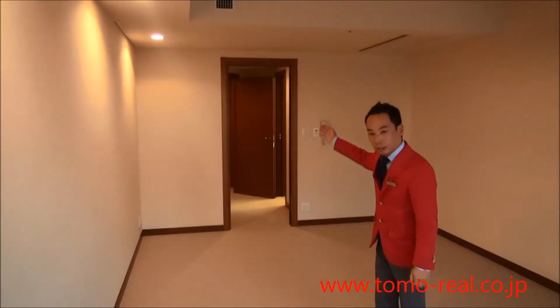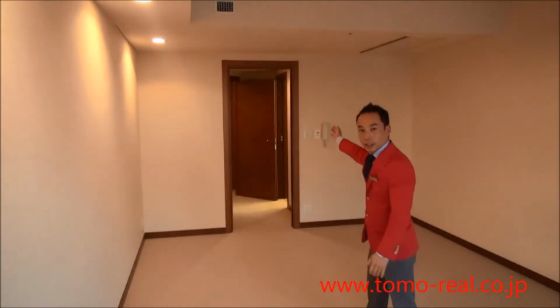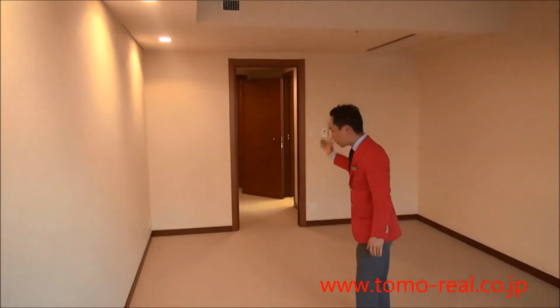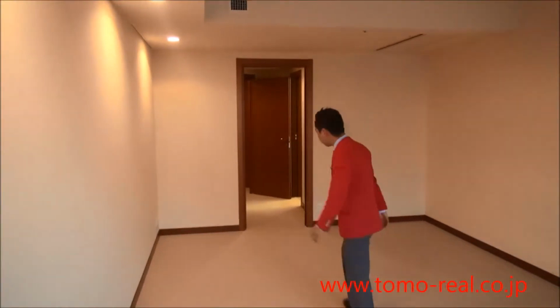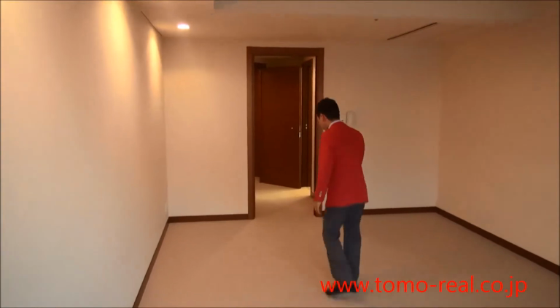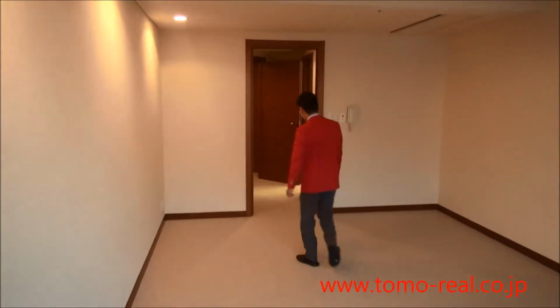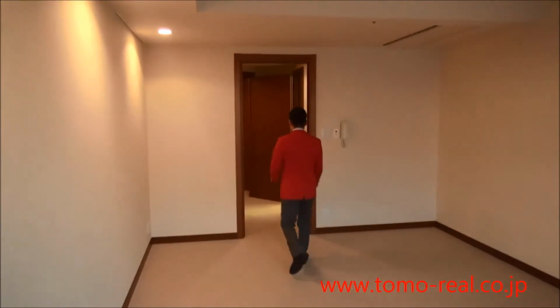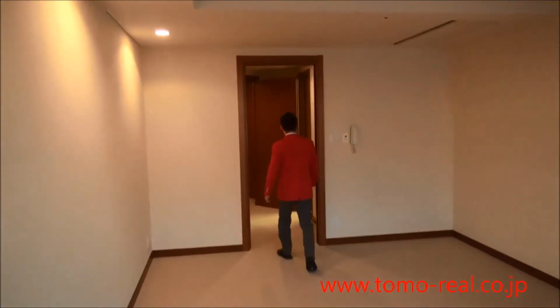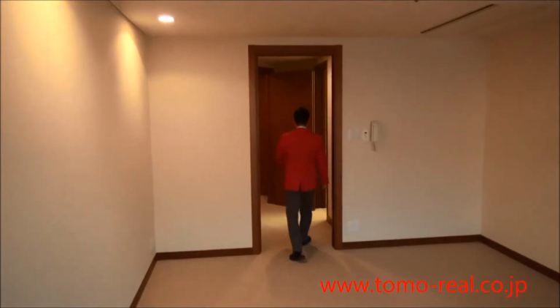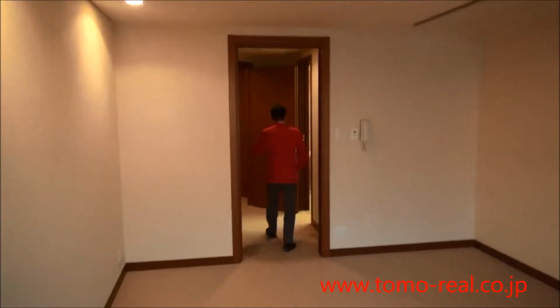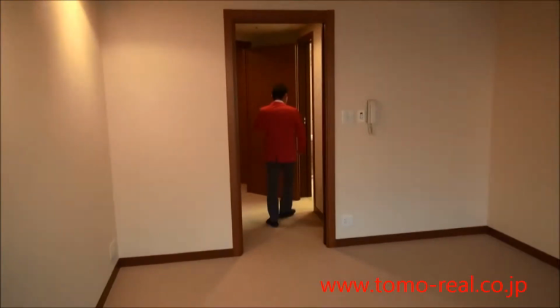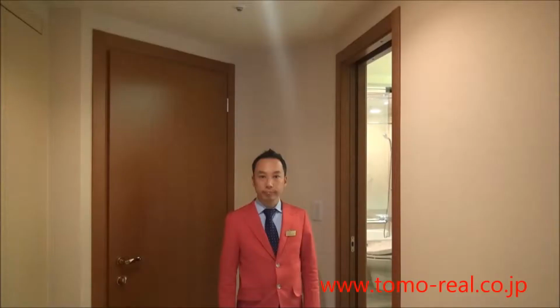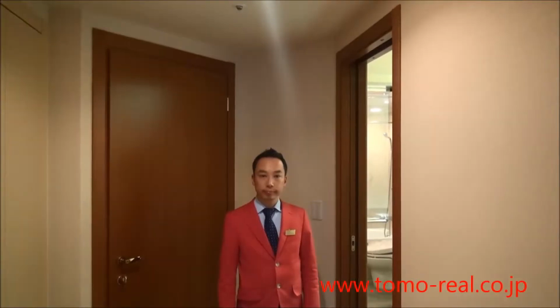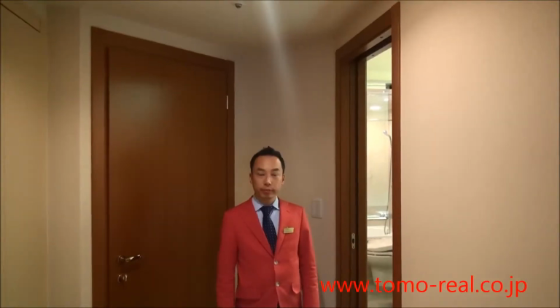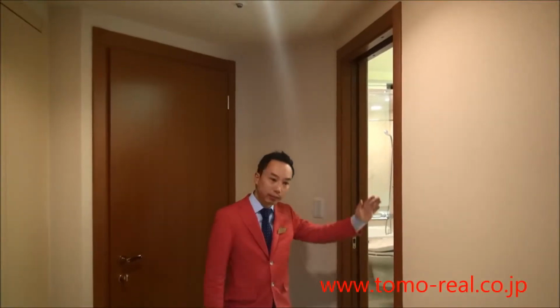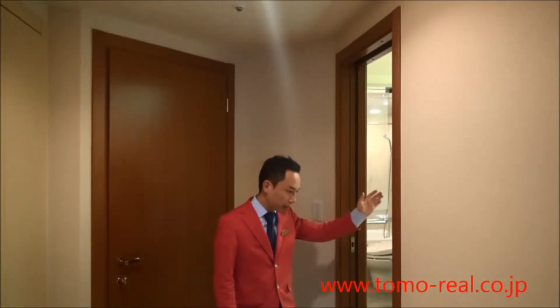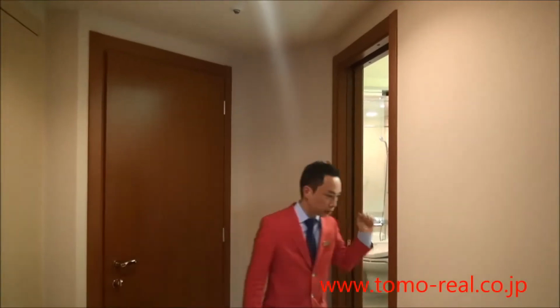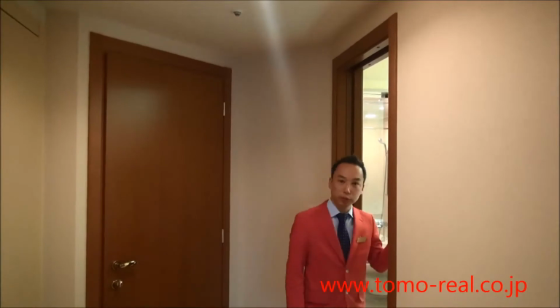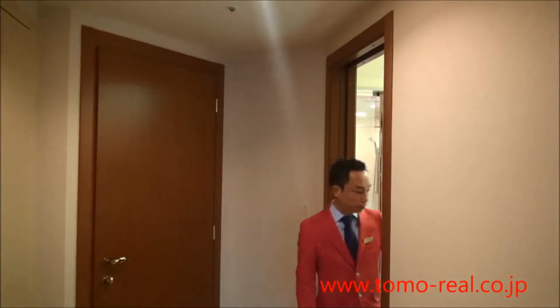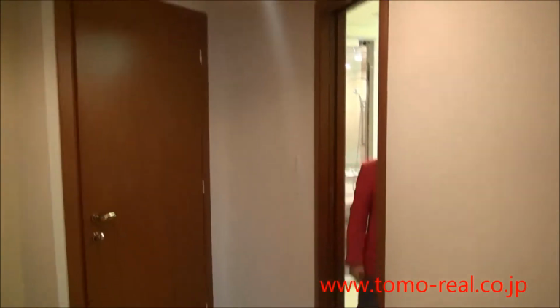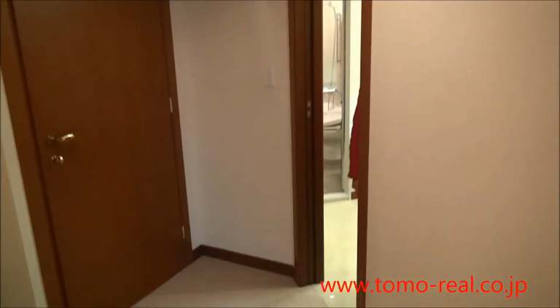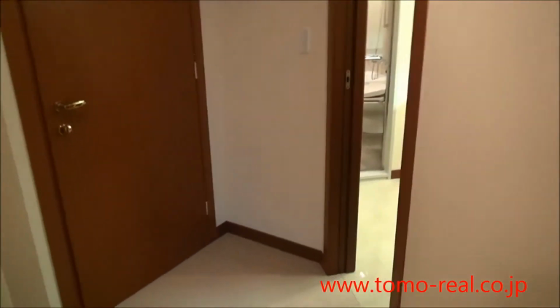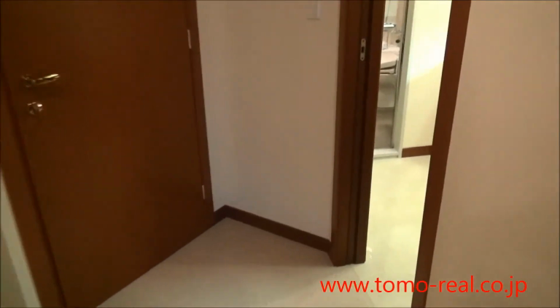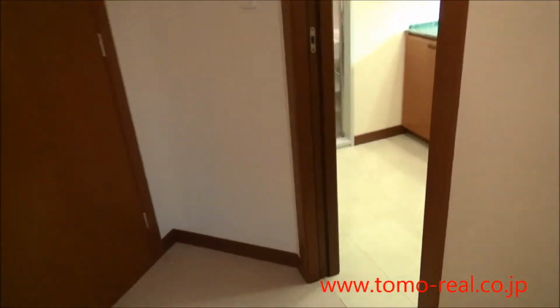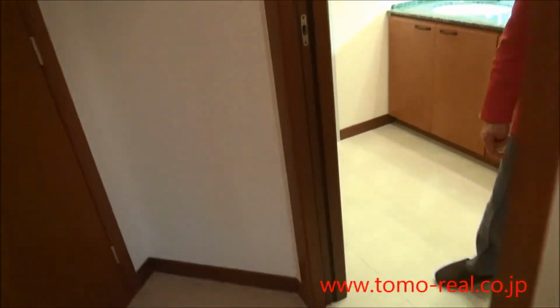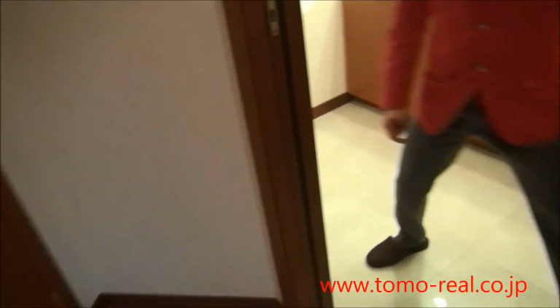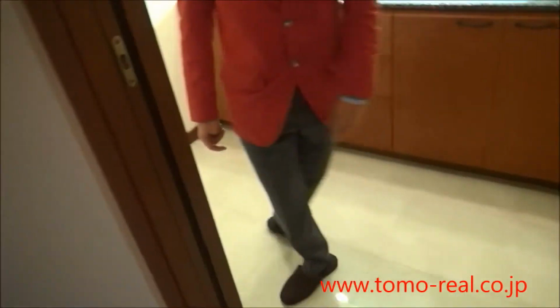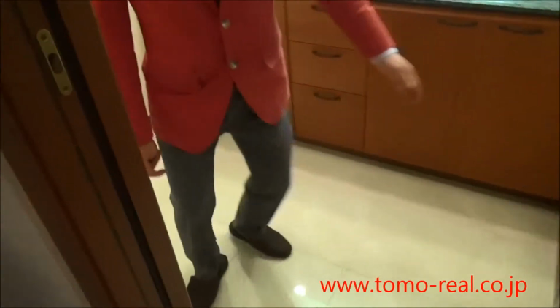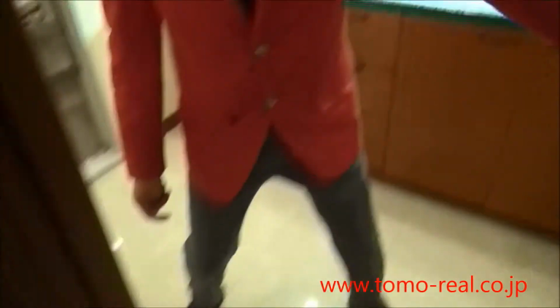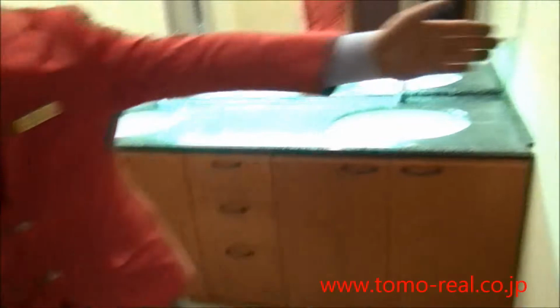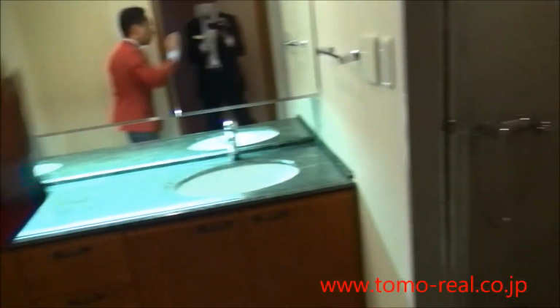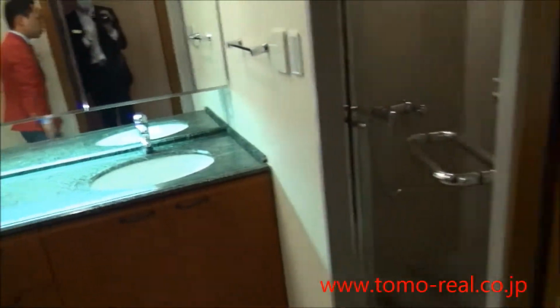Let's check the bathroom. This is the bathroom. And here is the shower booth.